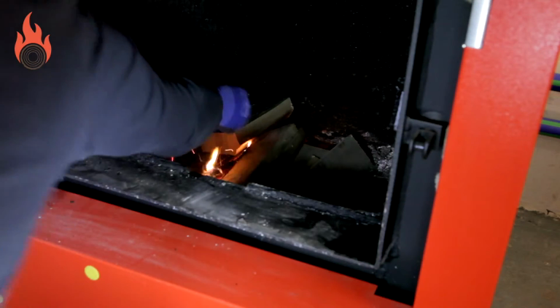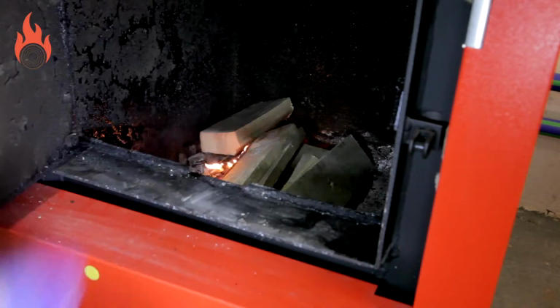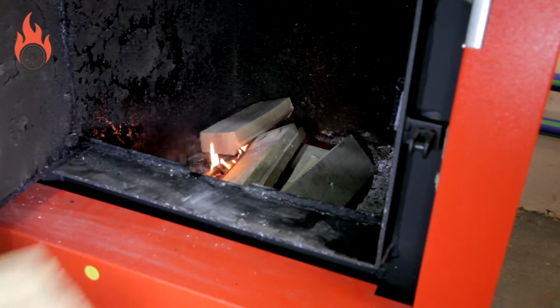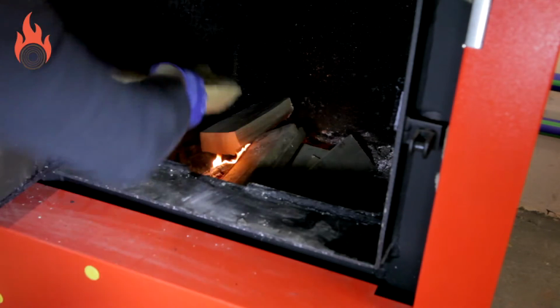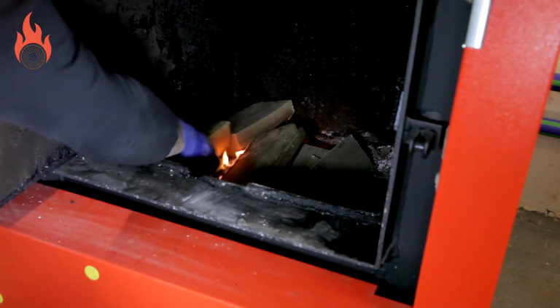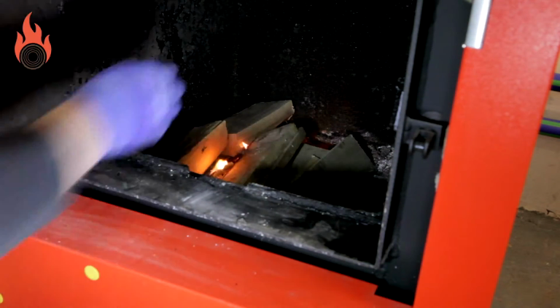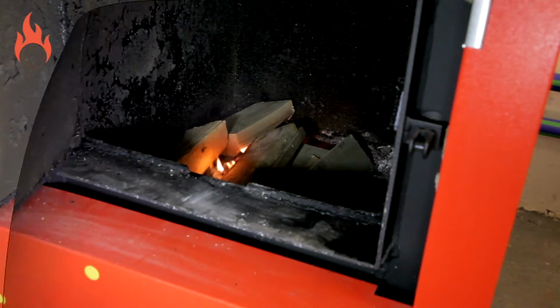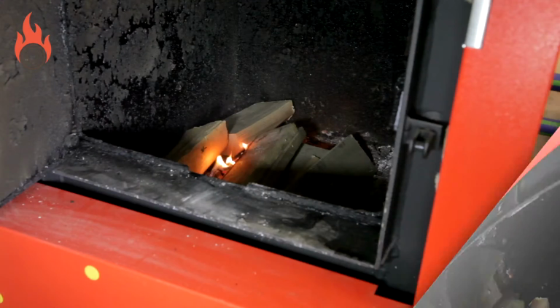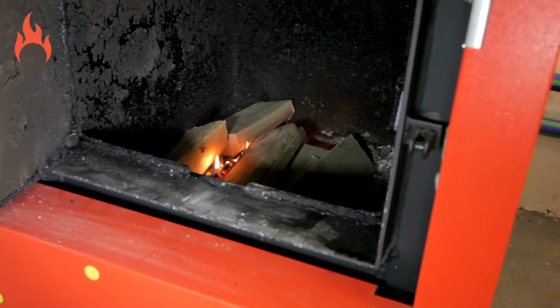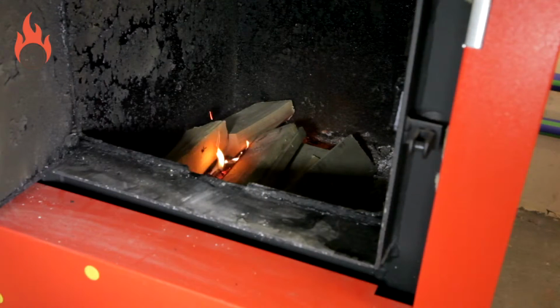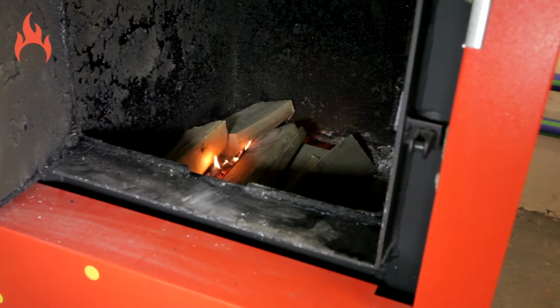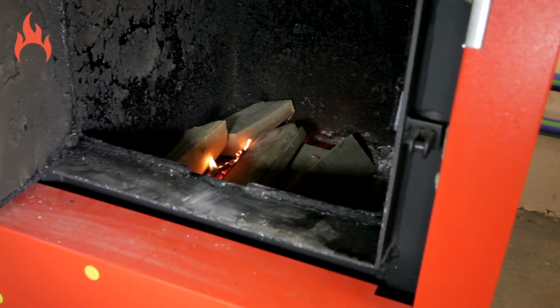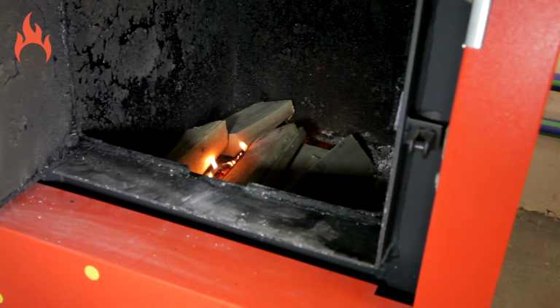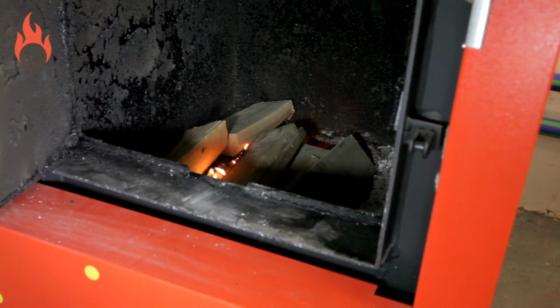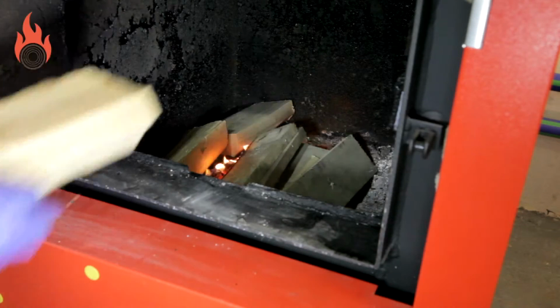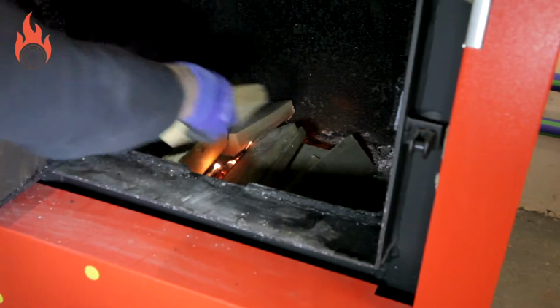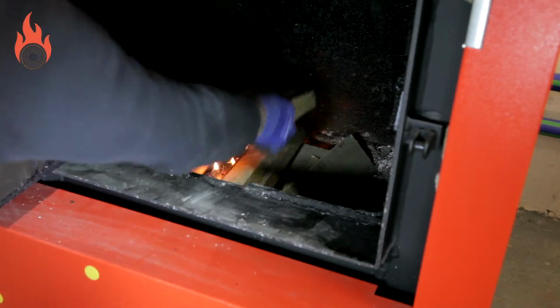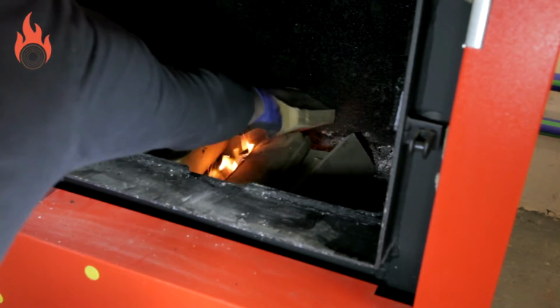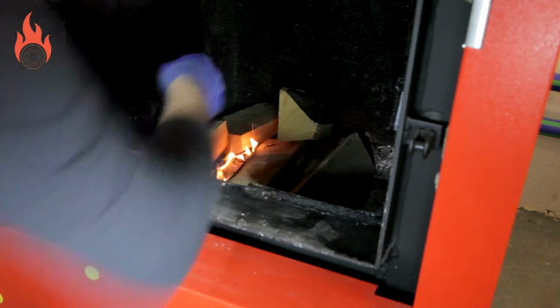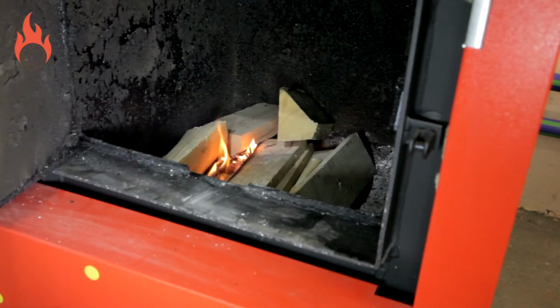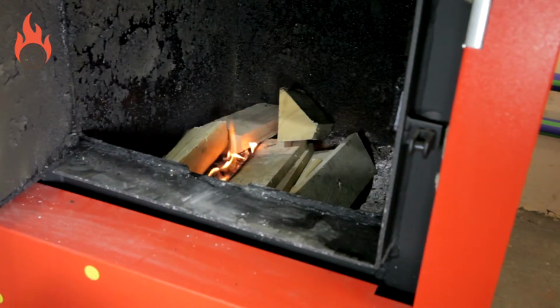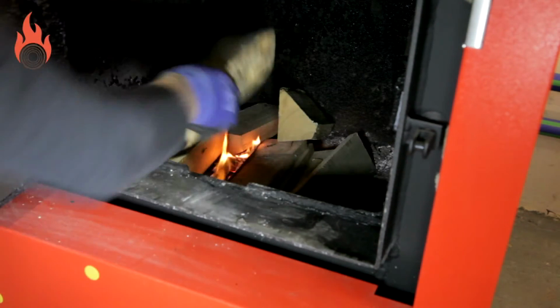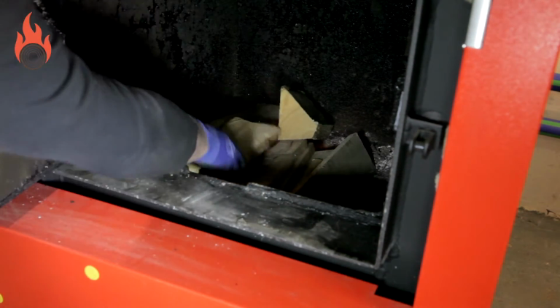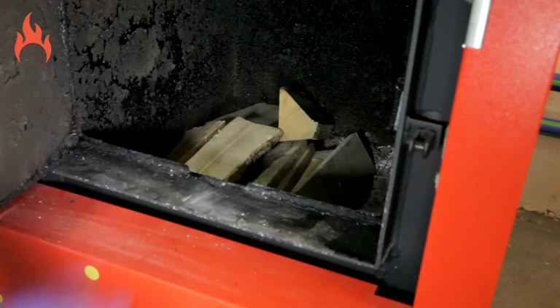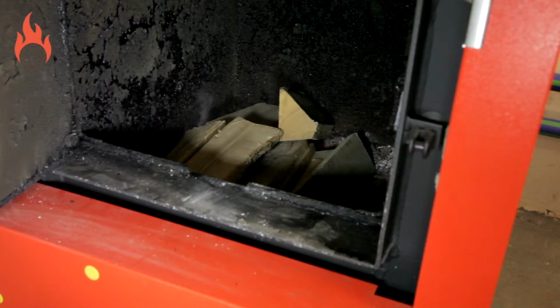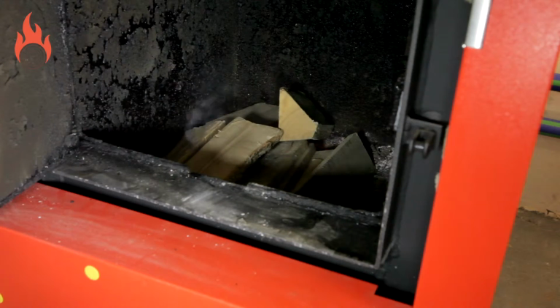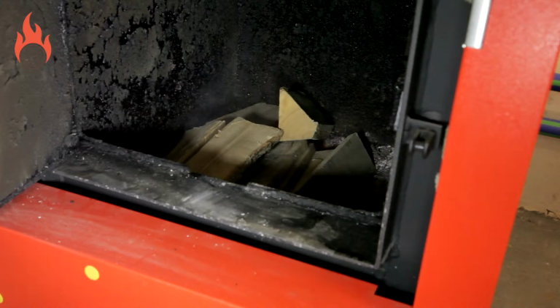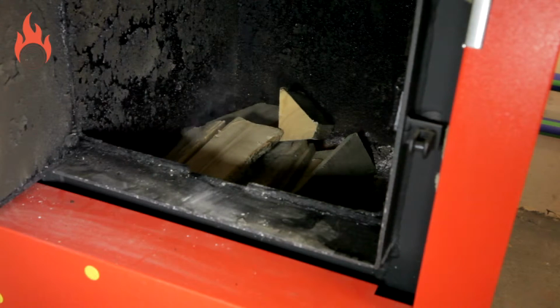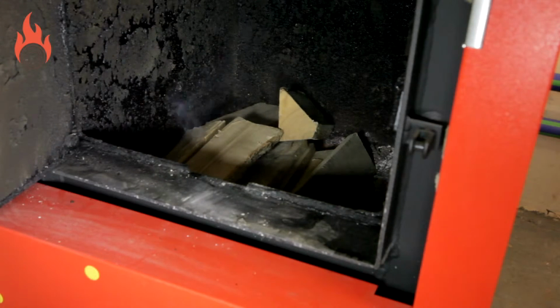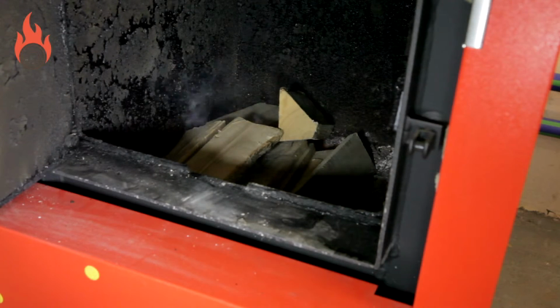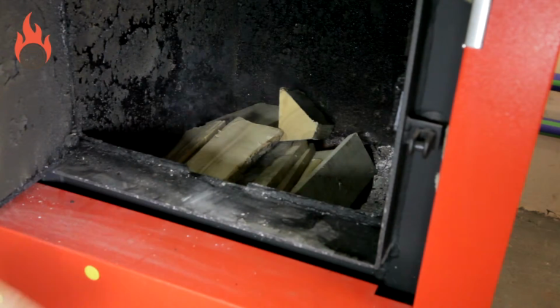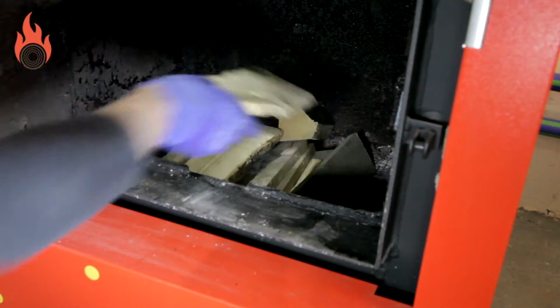Once you can hear crackling, load the rest of the fill chamber. Stack the wood lengthways into the boiler with care. If there are any shorter lengths, place these lengthways at the back above the grate and fill the remaining space in front of them with crosswise logs.